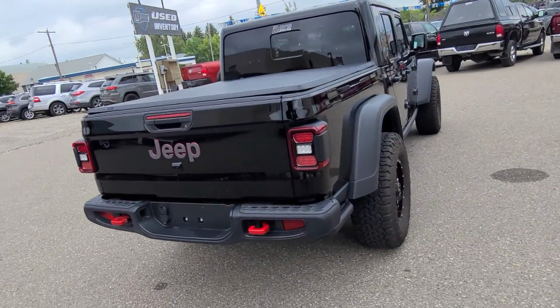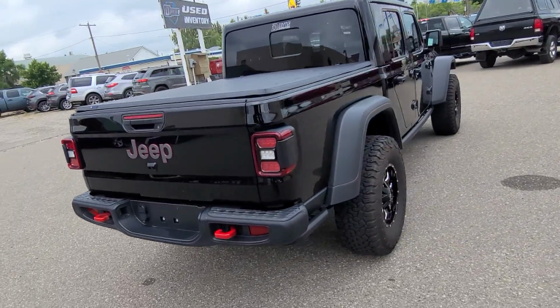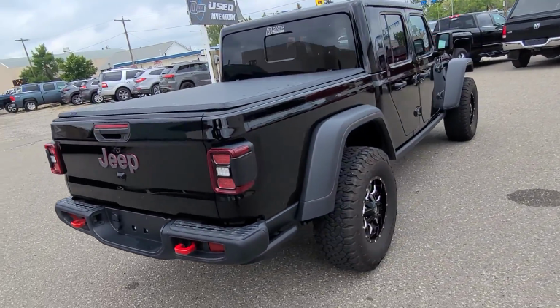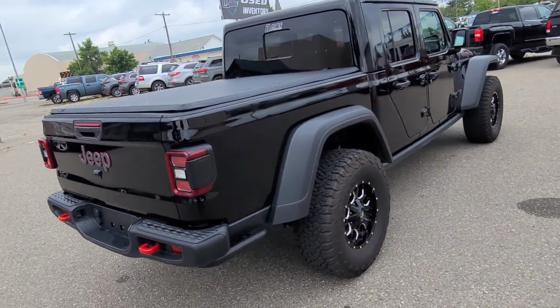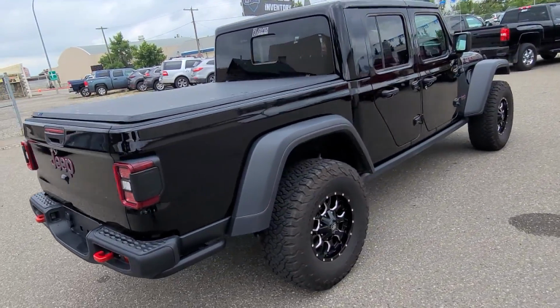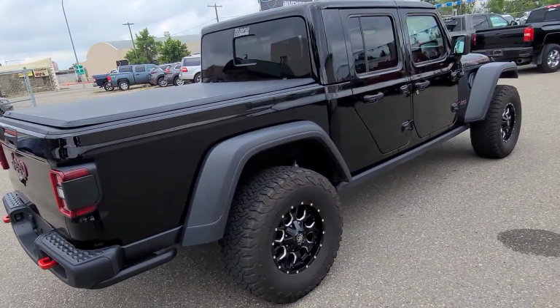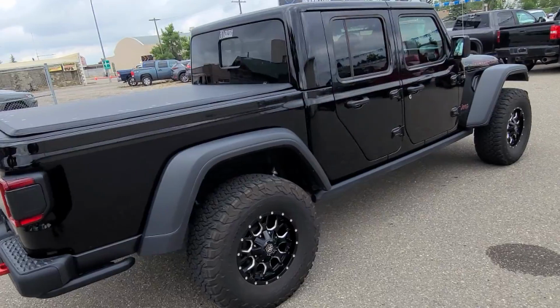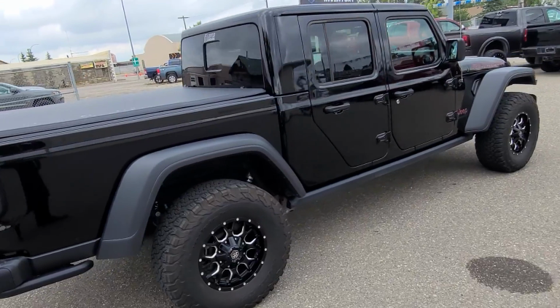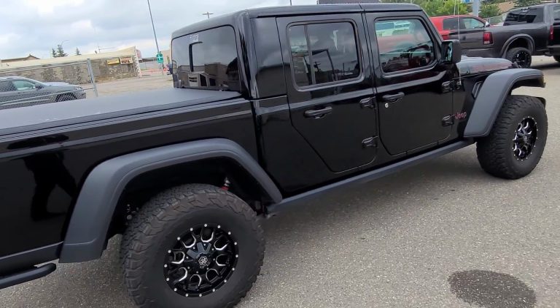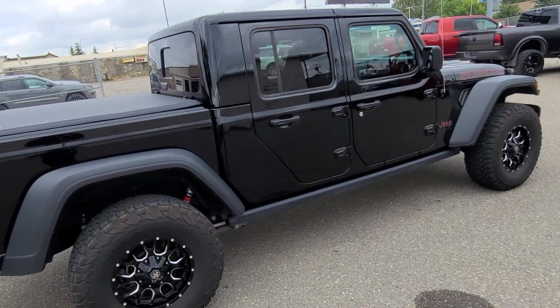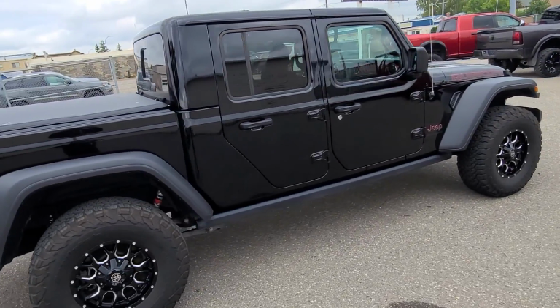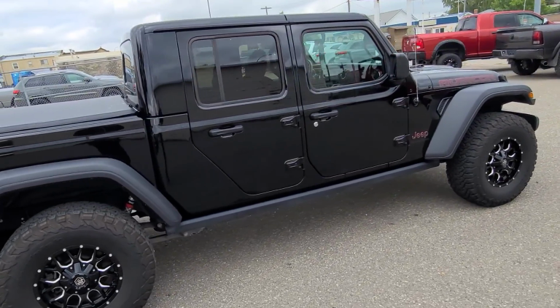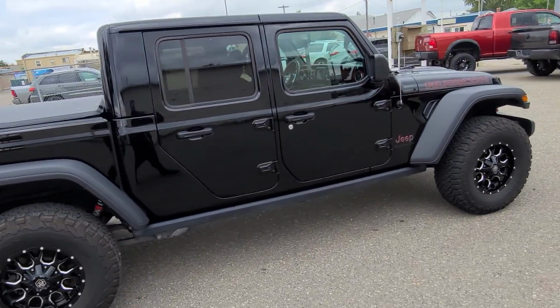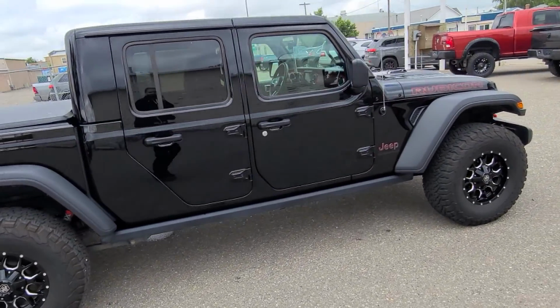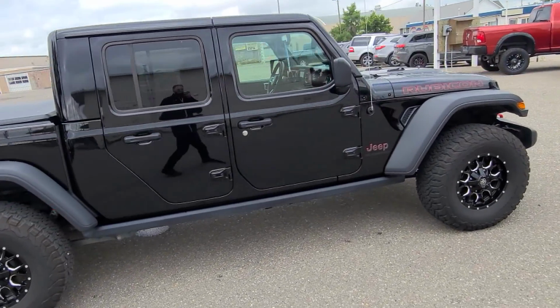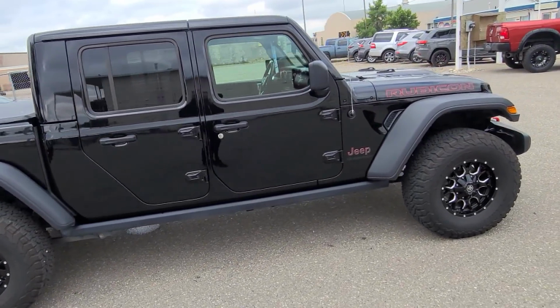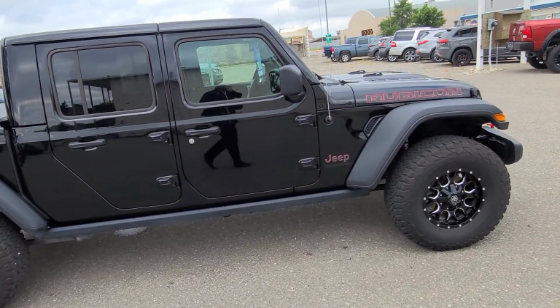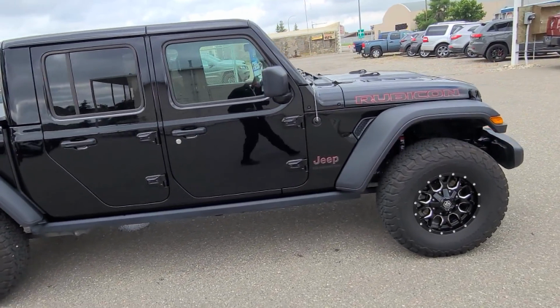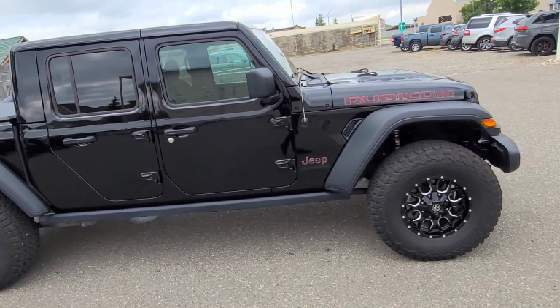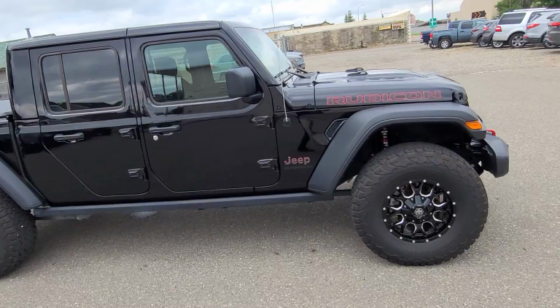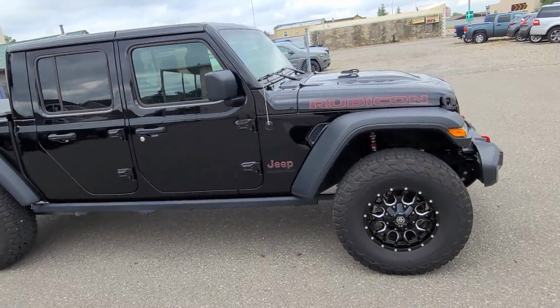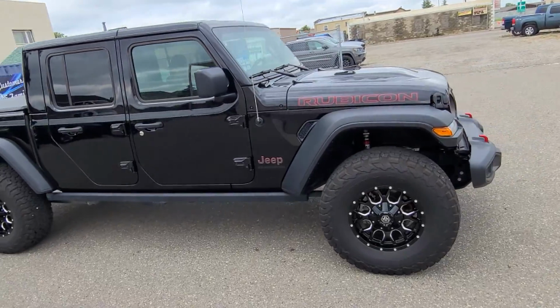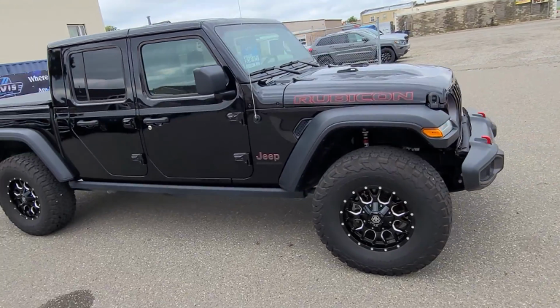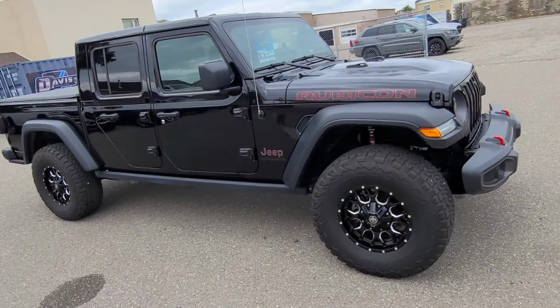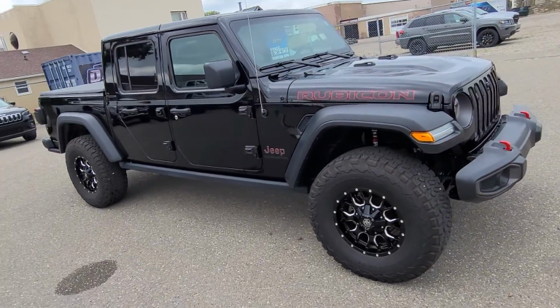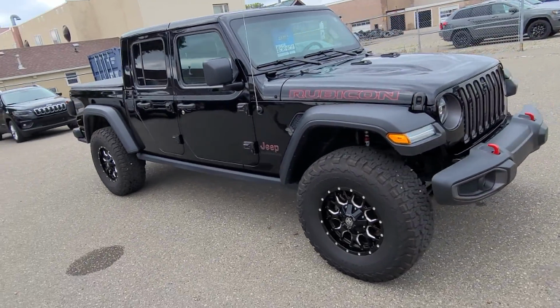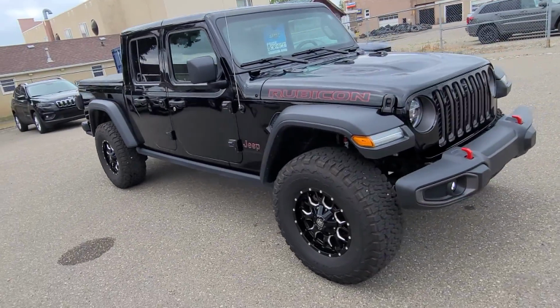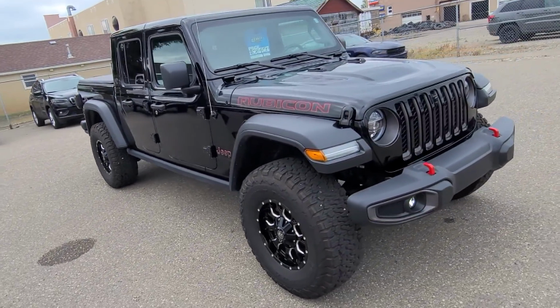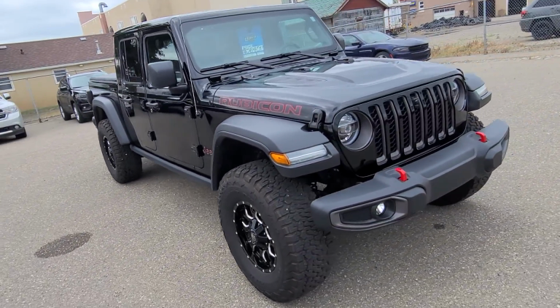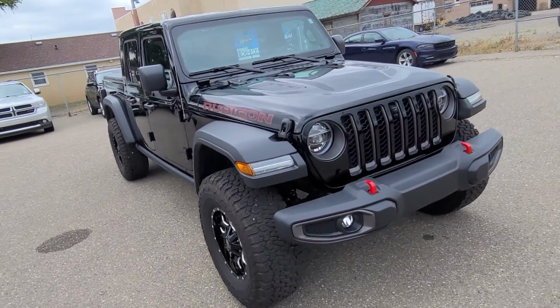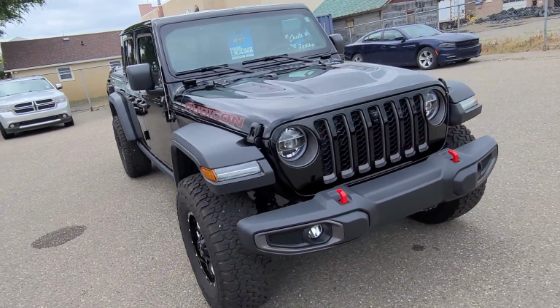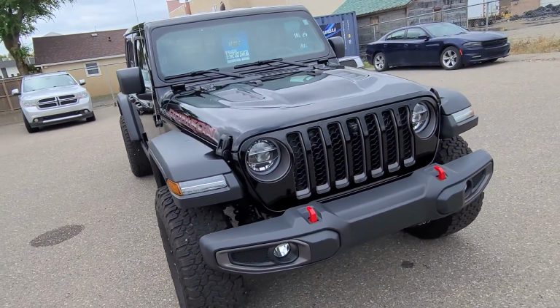You got heated seats, heated steering wheel, 8.4 inch Uconnect with satellite radio, Bluetooth and nav, six-speed manual transmission, 35 inch BFG tires, trail camera and more.